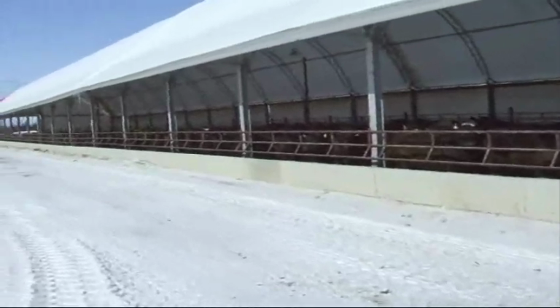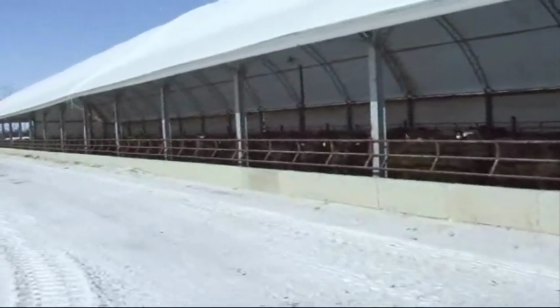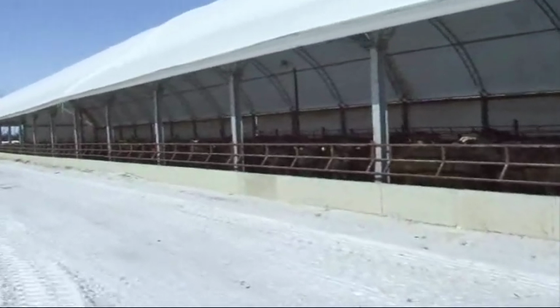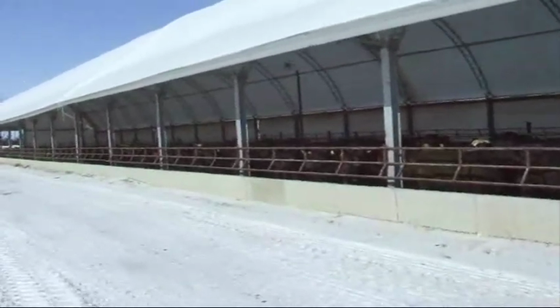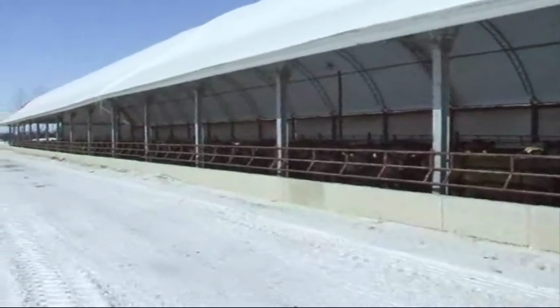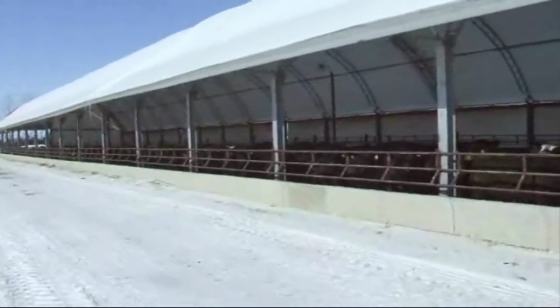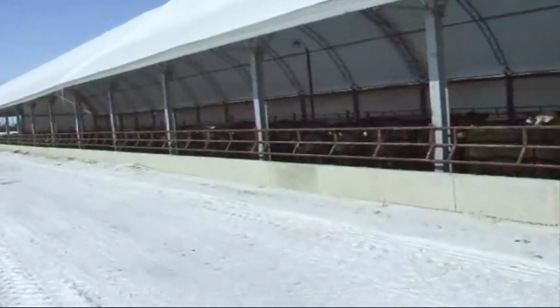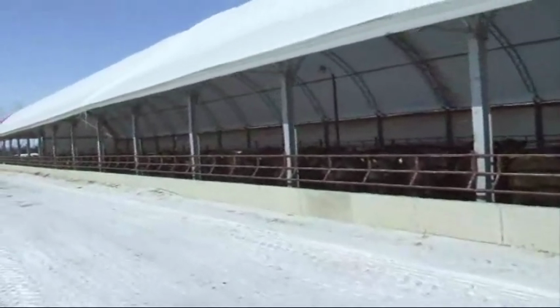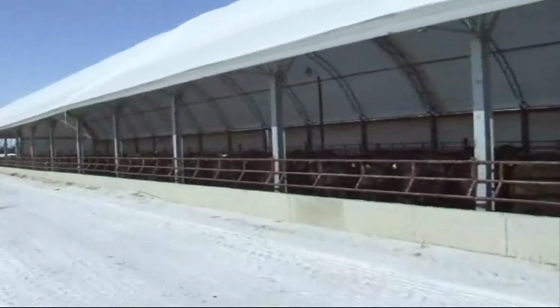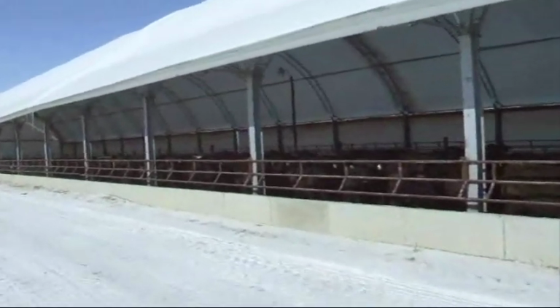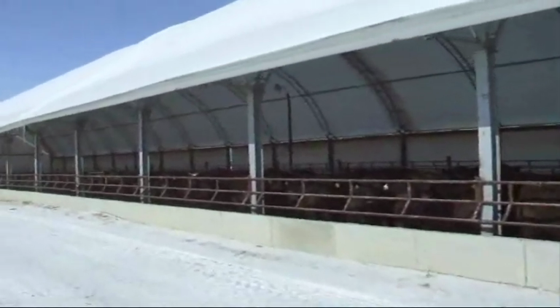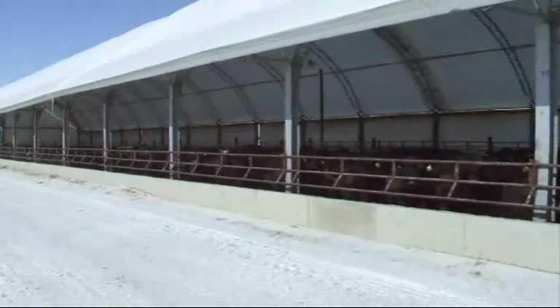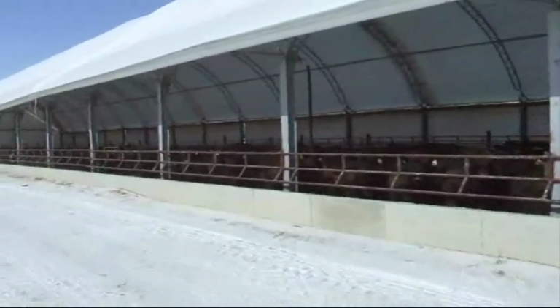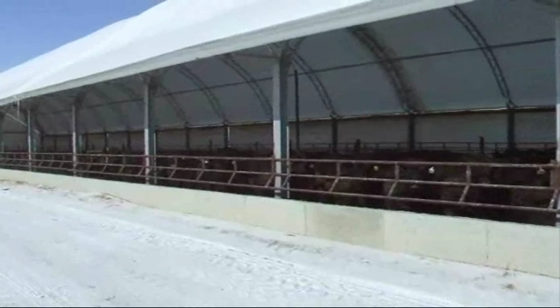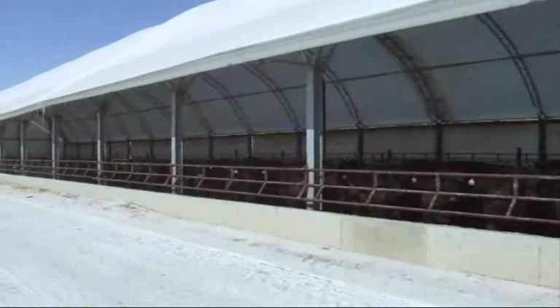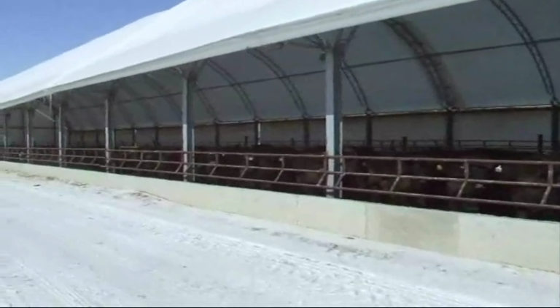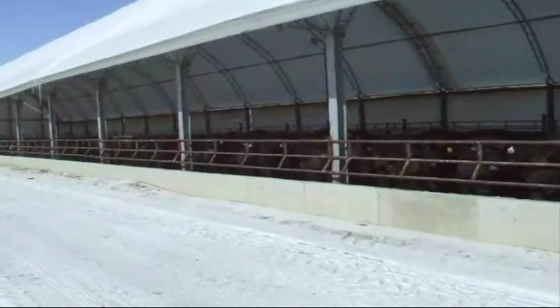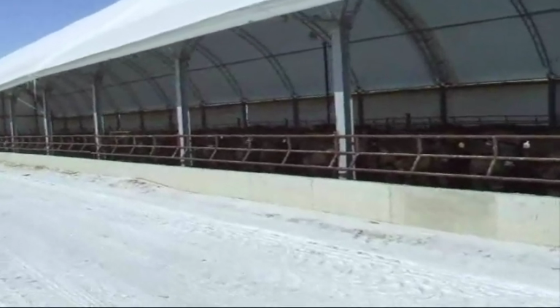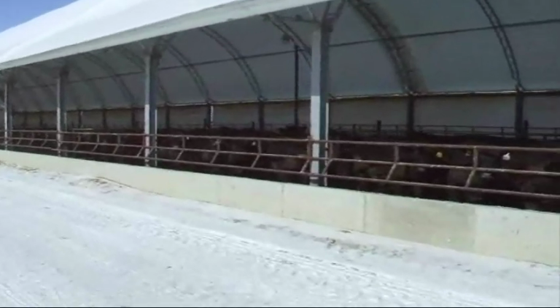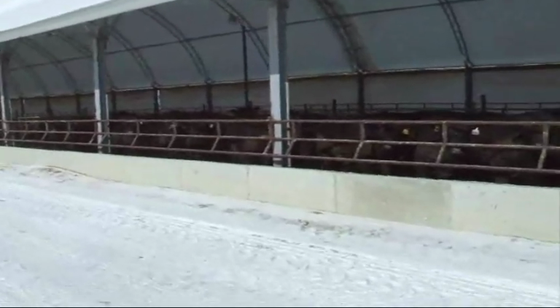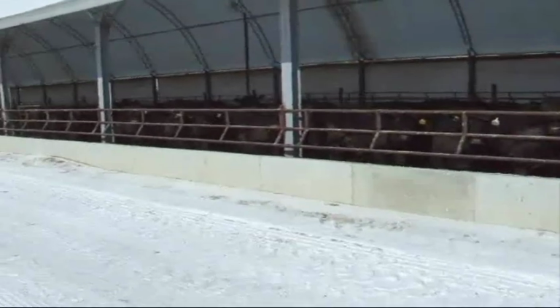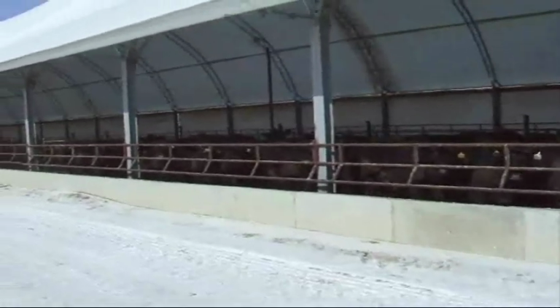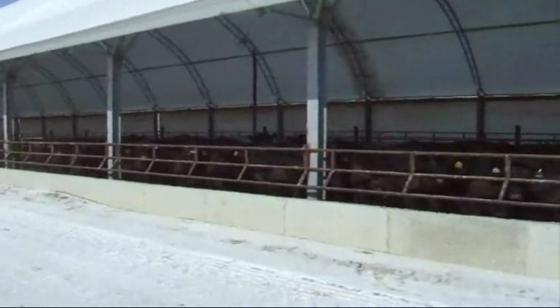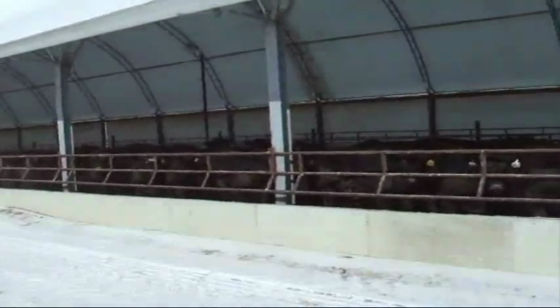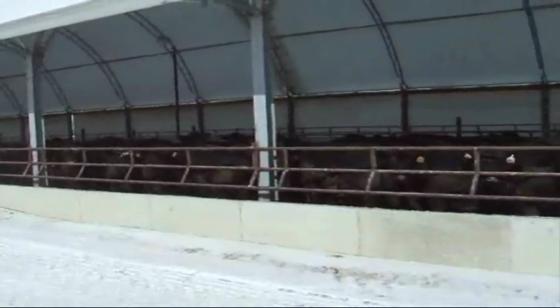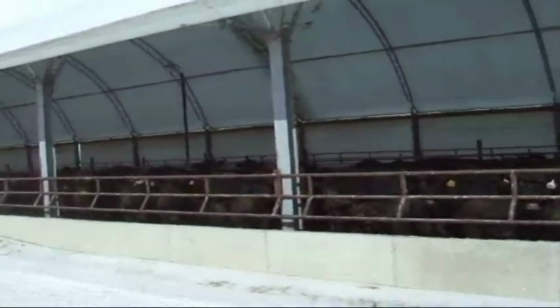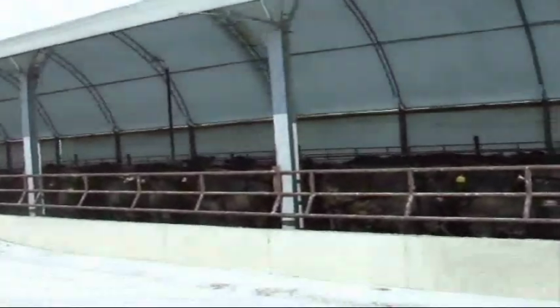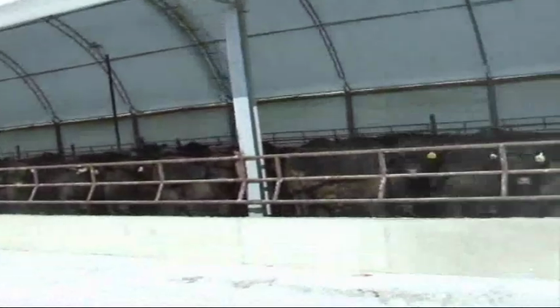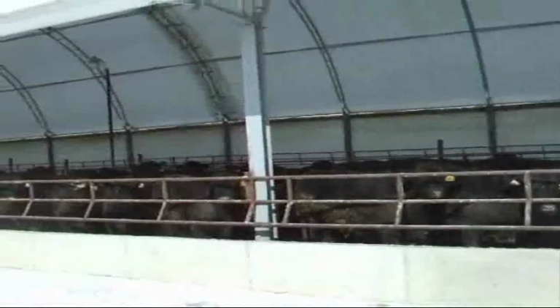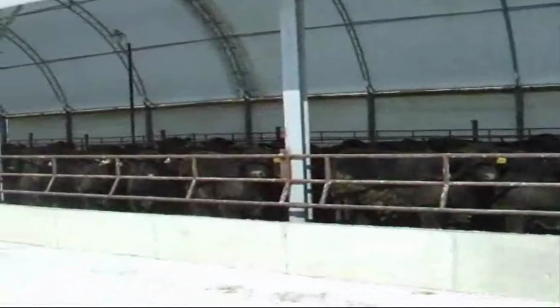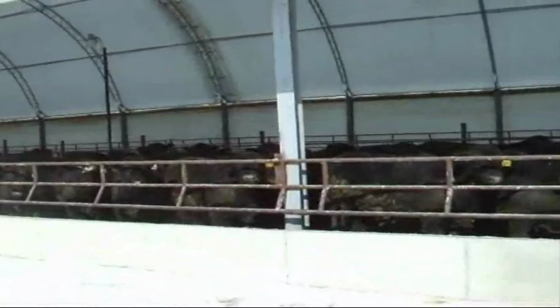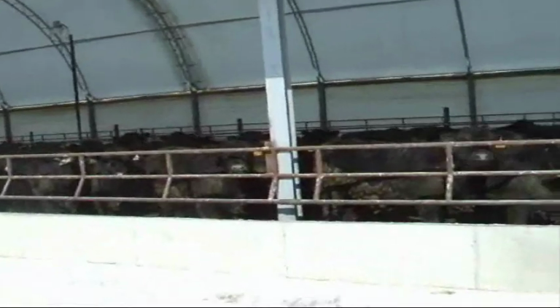Manure and bedding management is critical. The feeding alley is scraped weekly or as weather allows. Bedding is blown in with a bale processor or unrolled in pens frequently to keep dry. The resting area is typically cleaned between feeding groups.